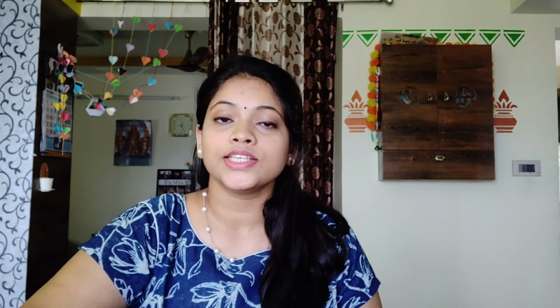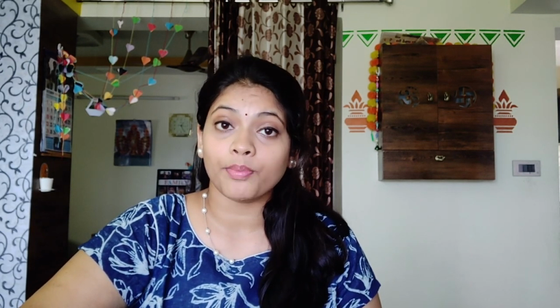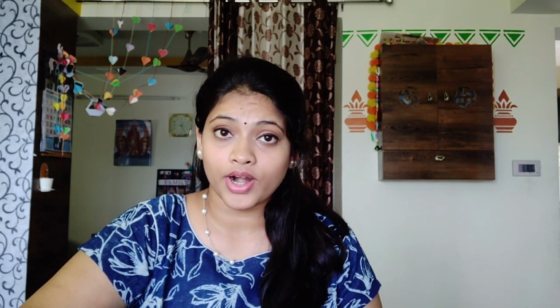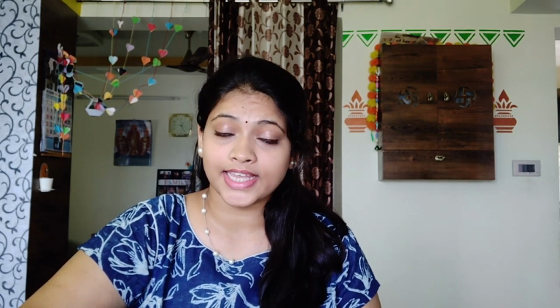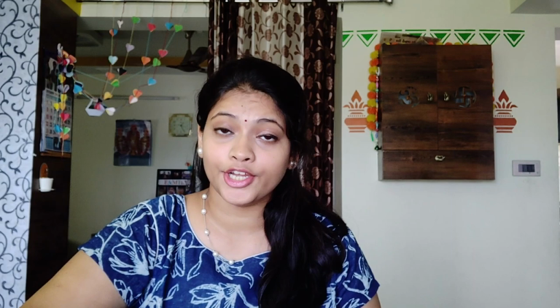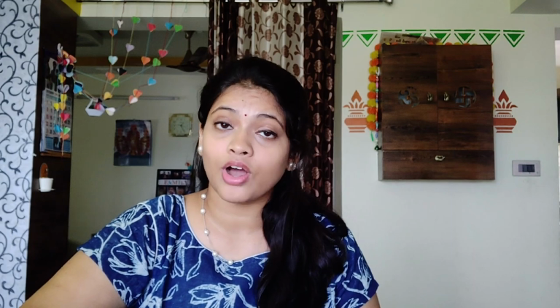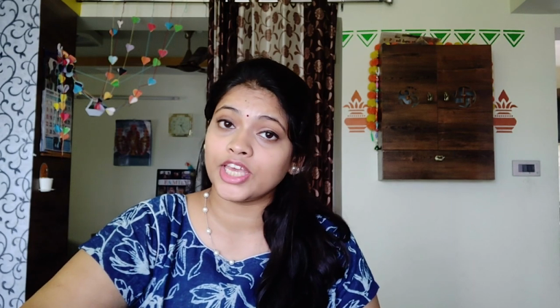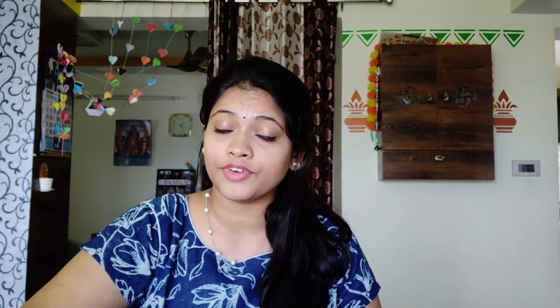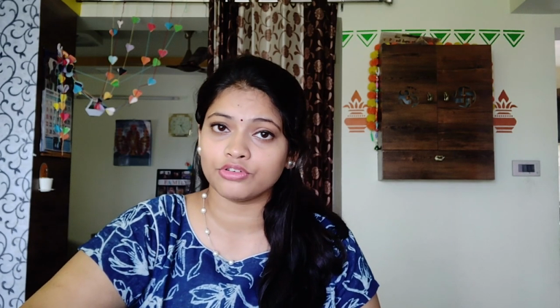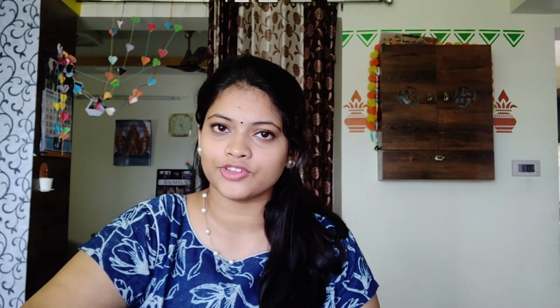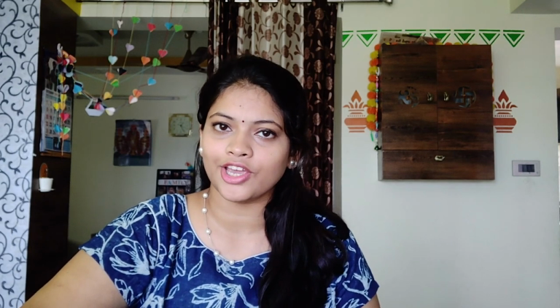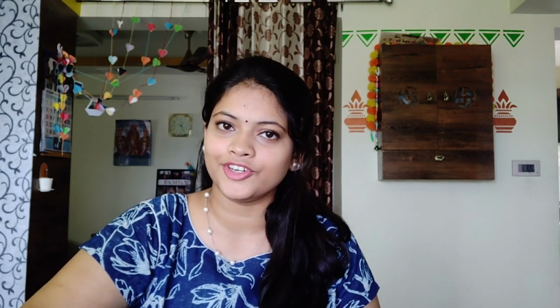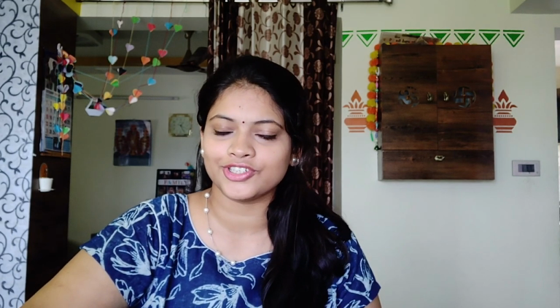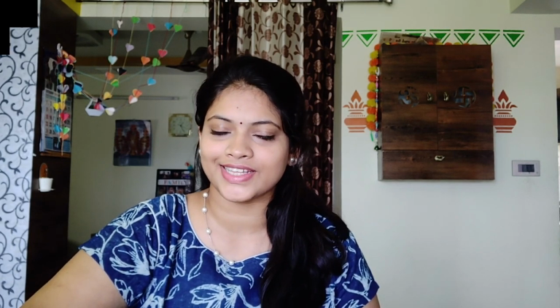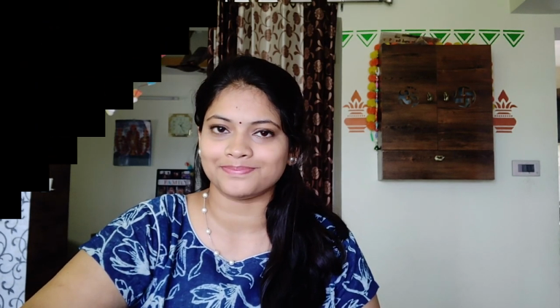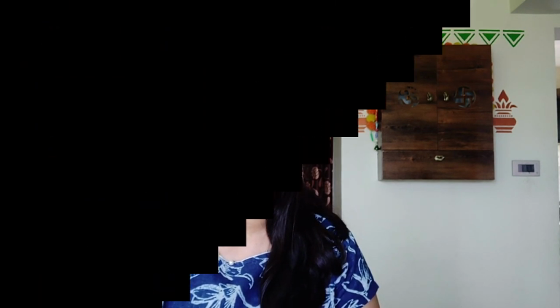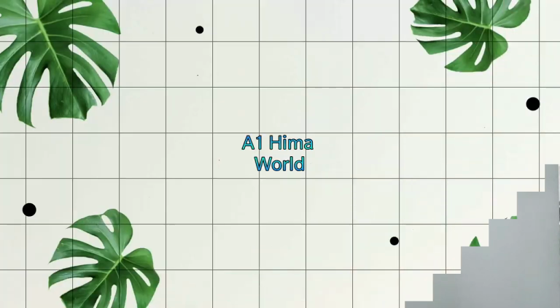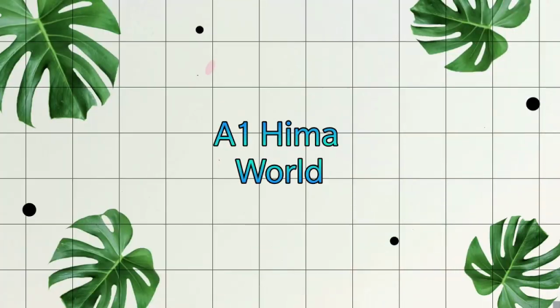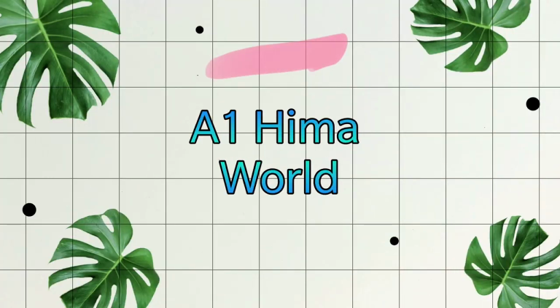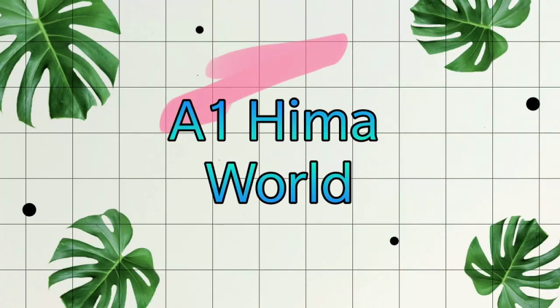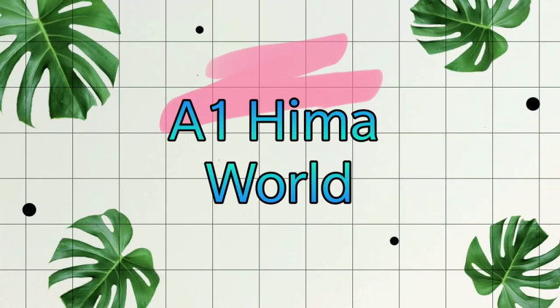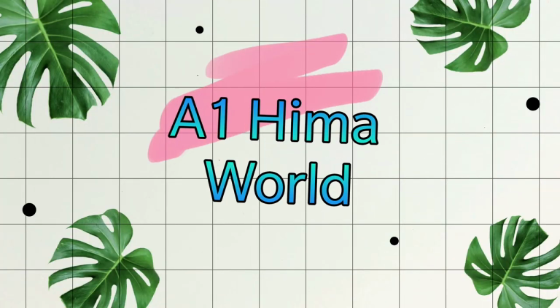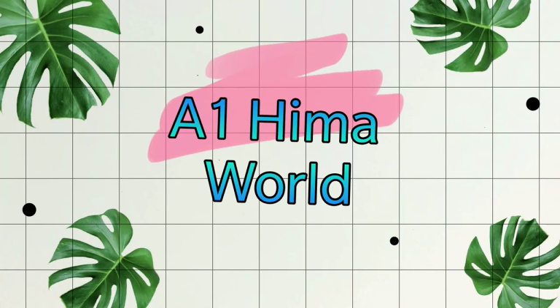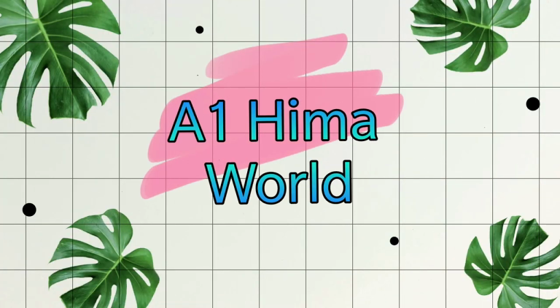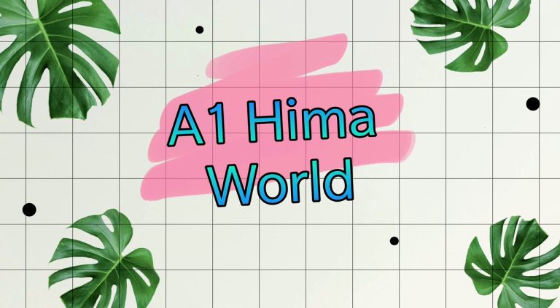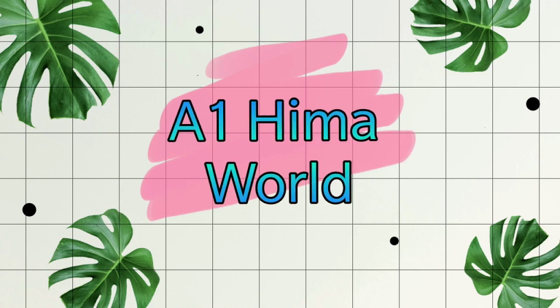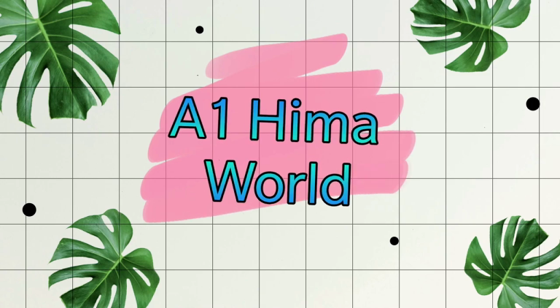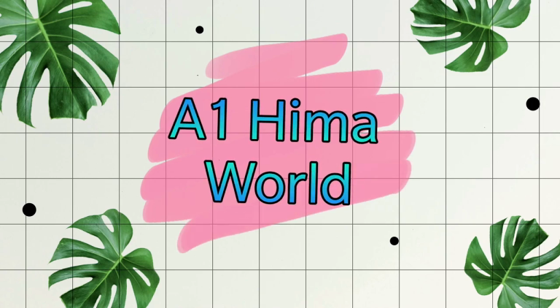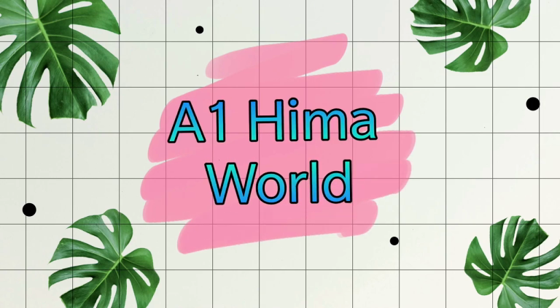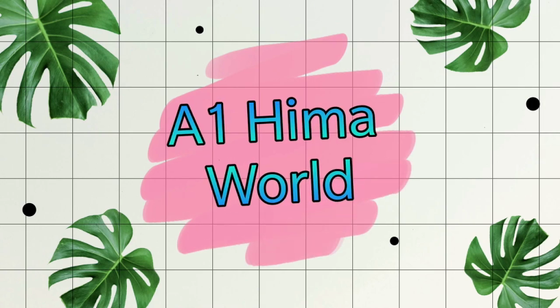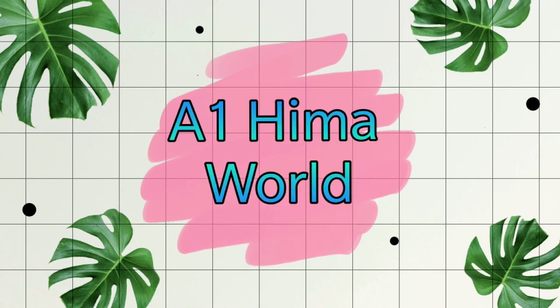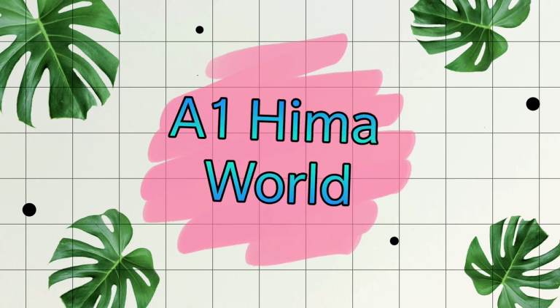So, let's see how many products are used in this video.